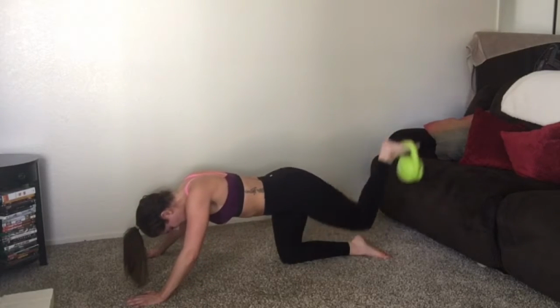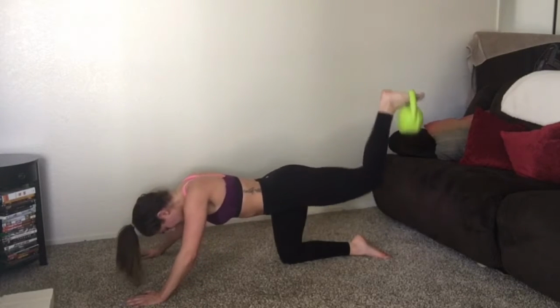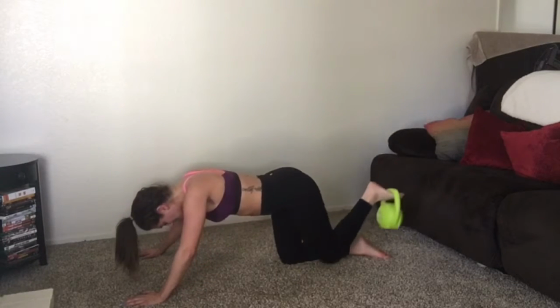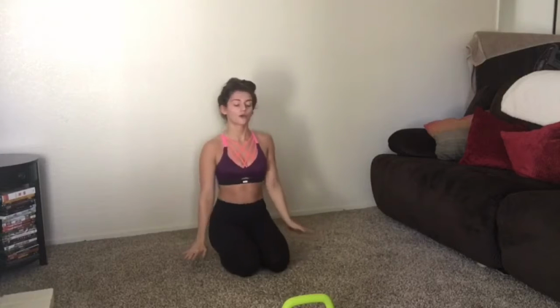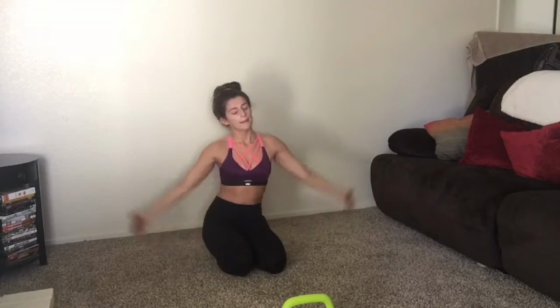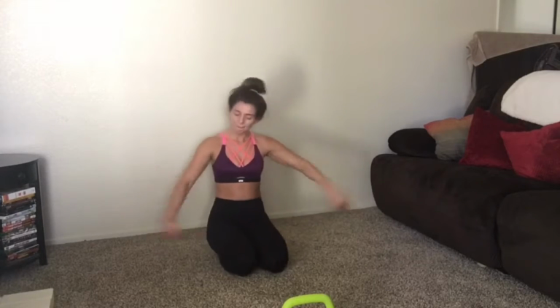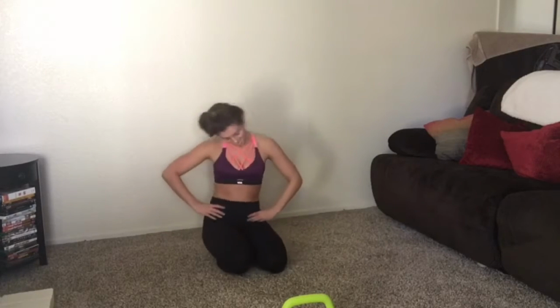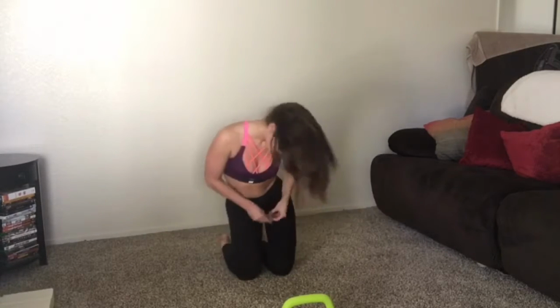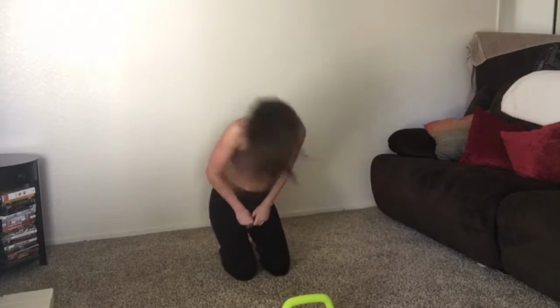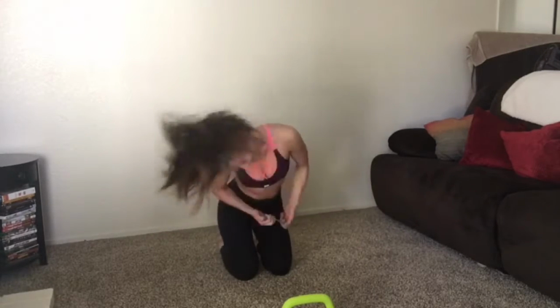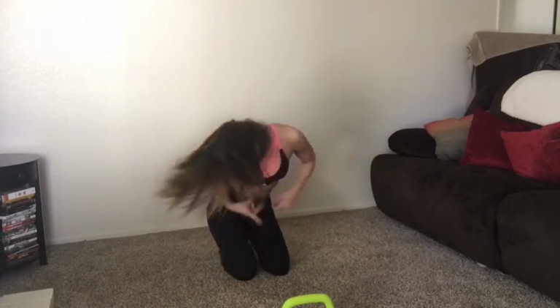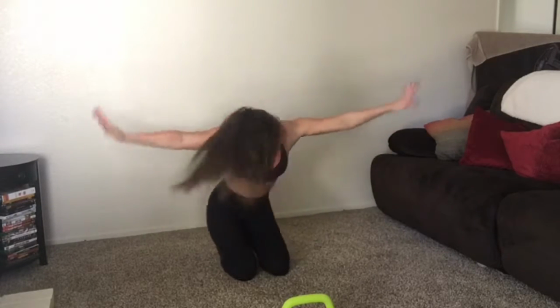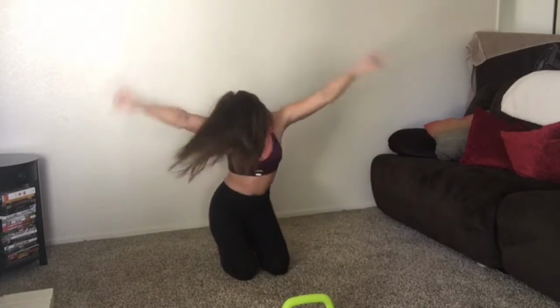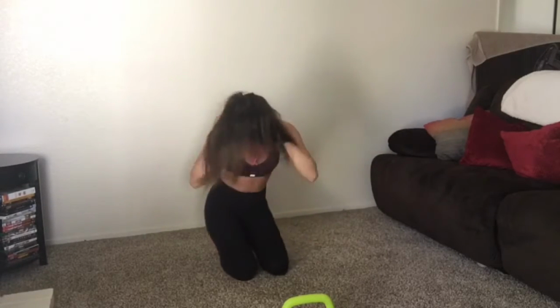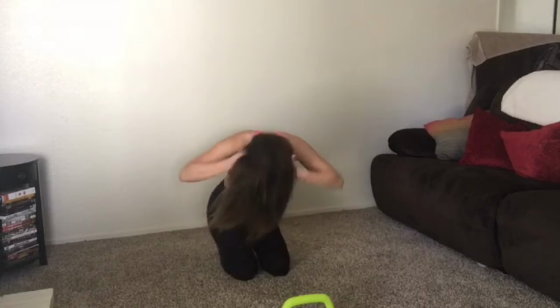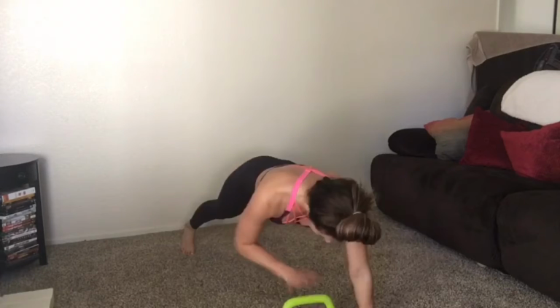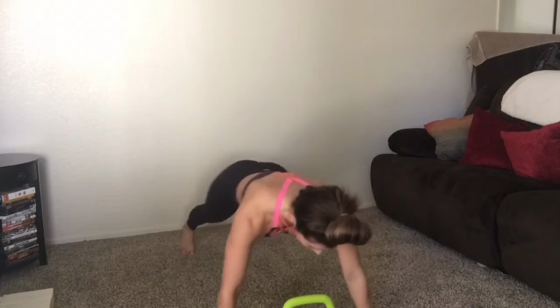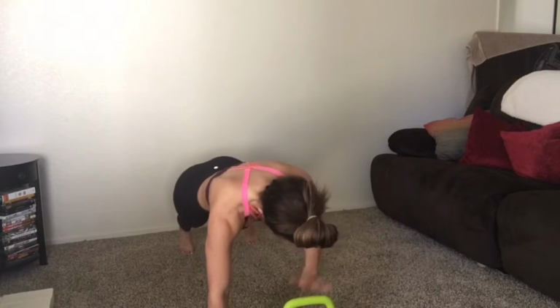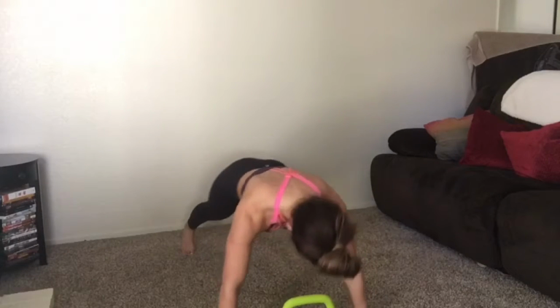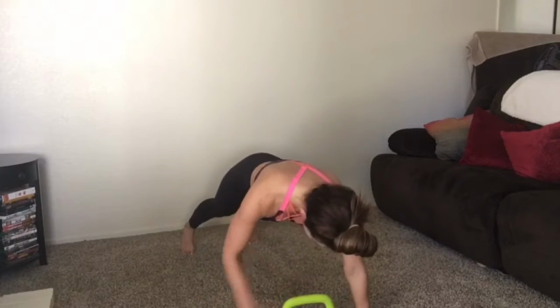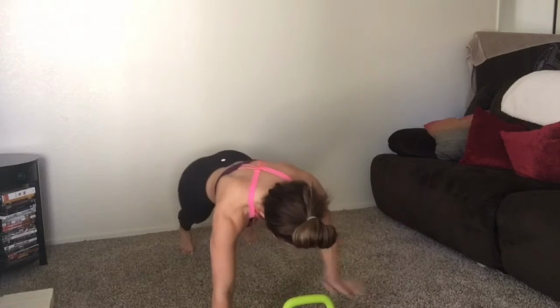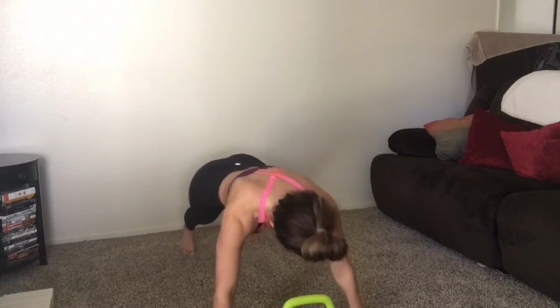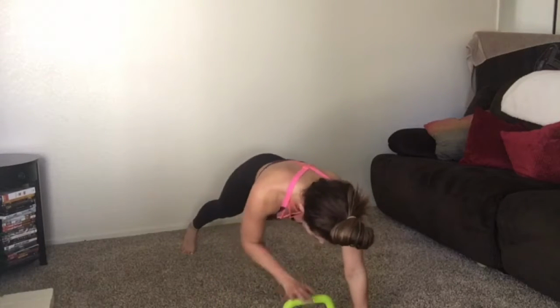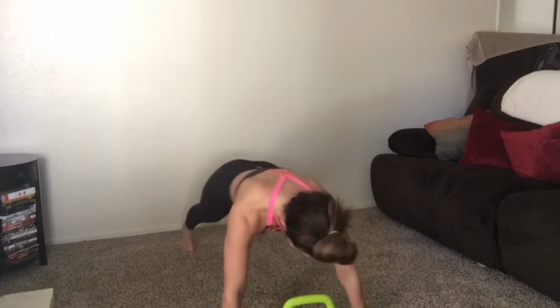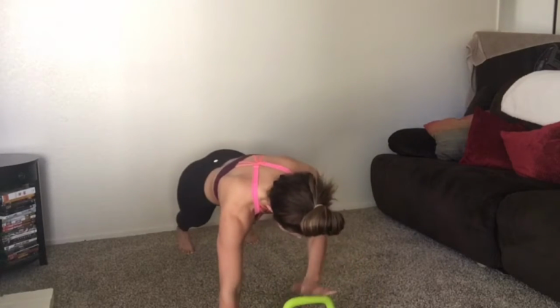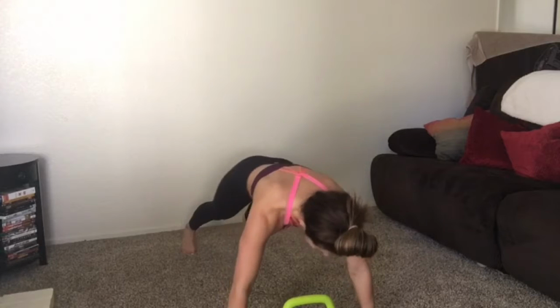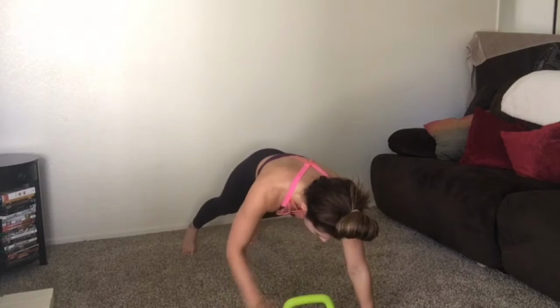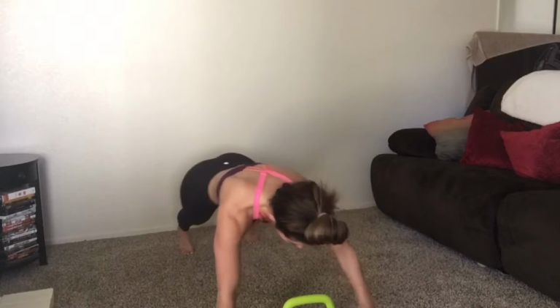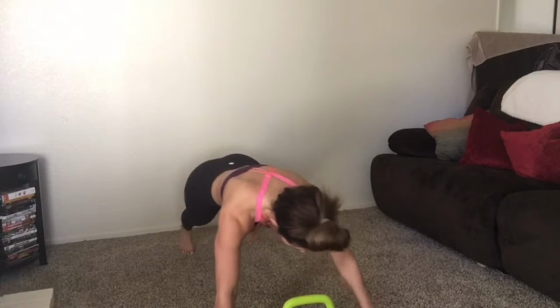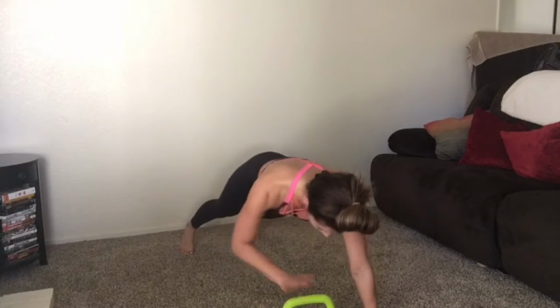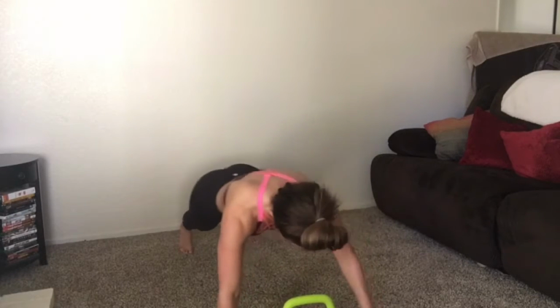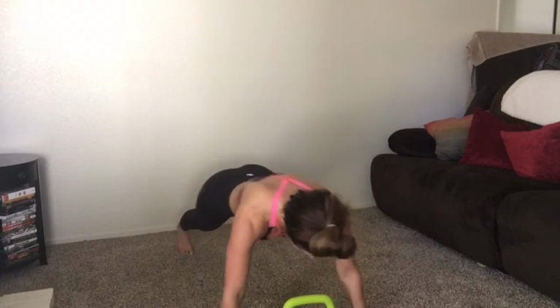I'm not into boring workouts, so try to turn on some music and make this workout as fun as possible — think super positive, you got this. Moving on to ab exercises: I'm keeping my hips as still as possible and doing alternating touches on the kettlebell.